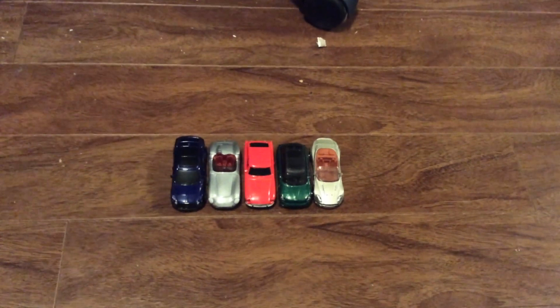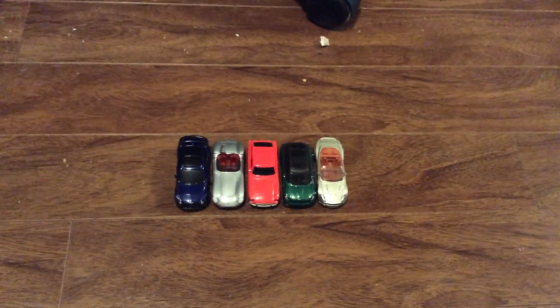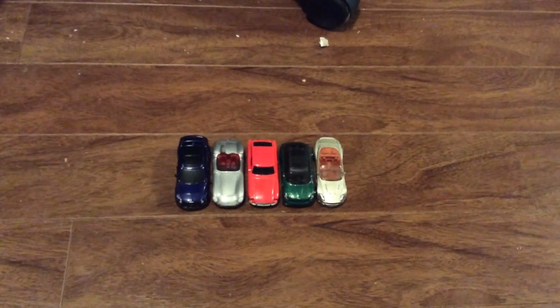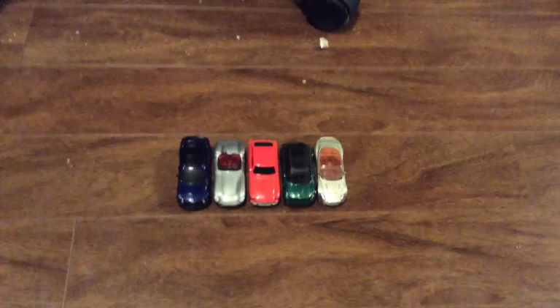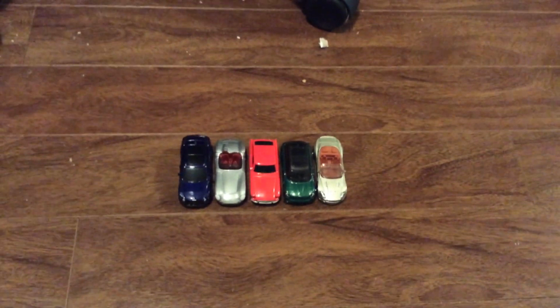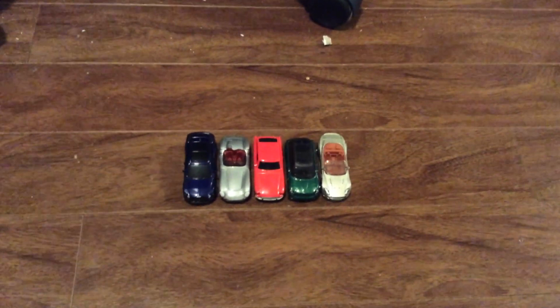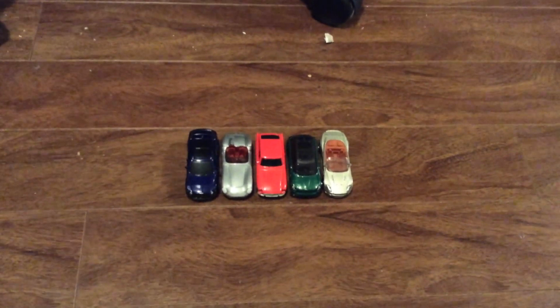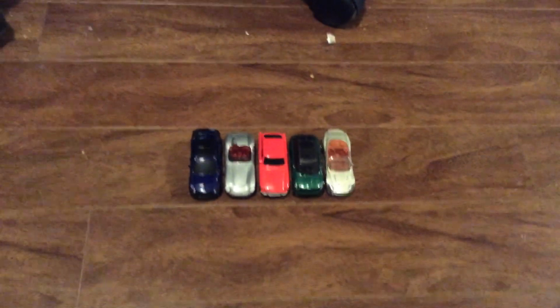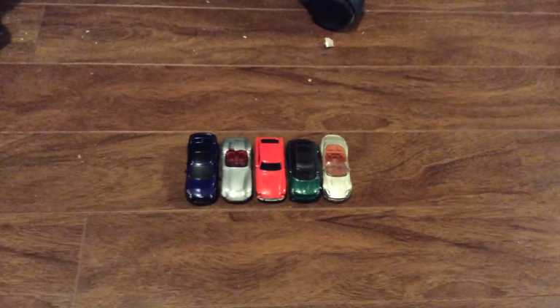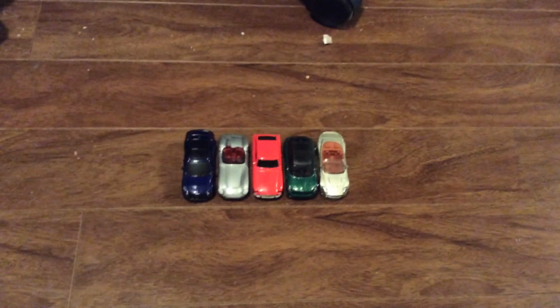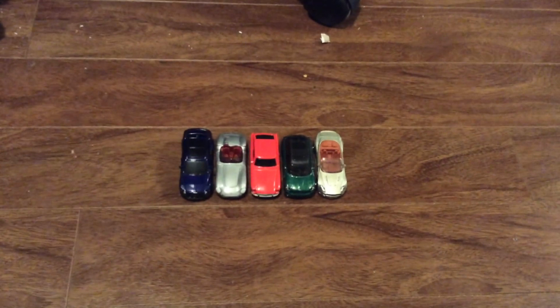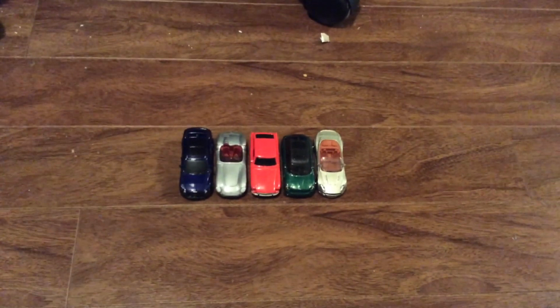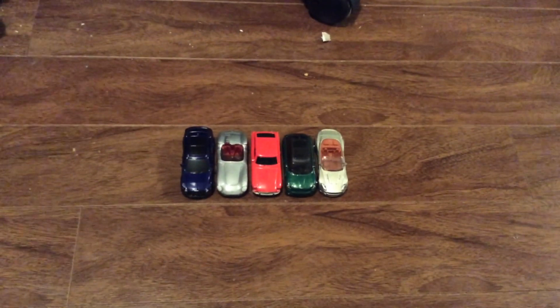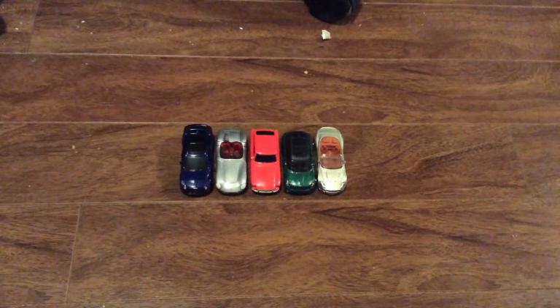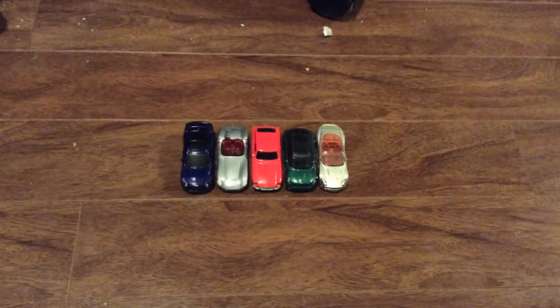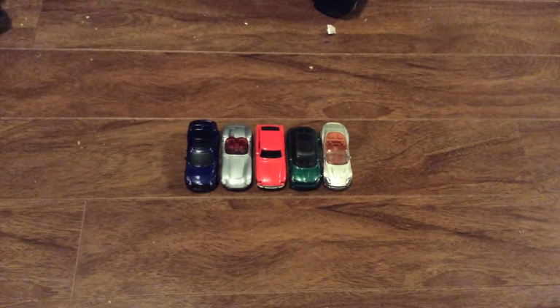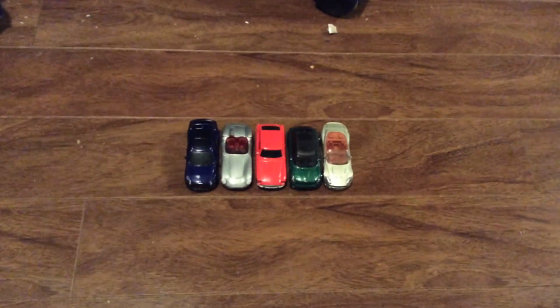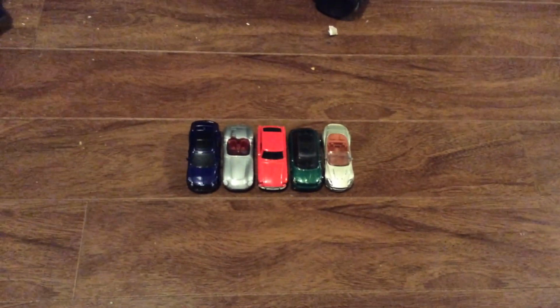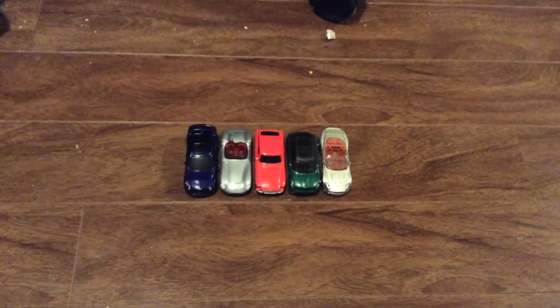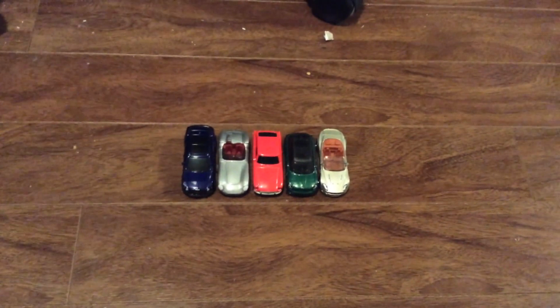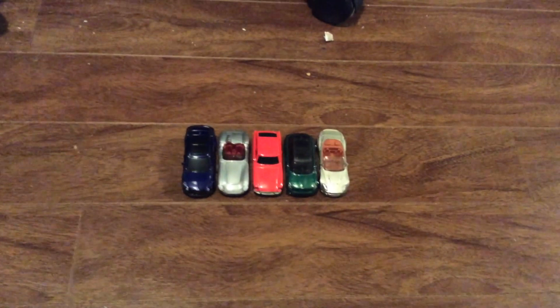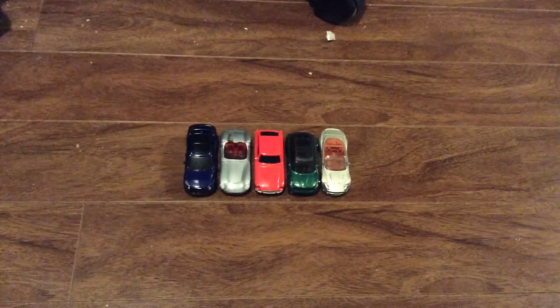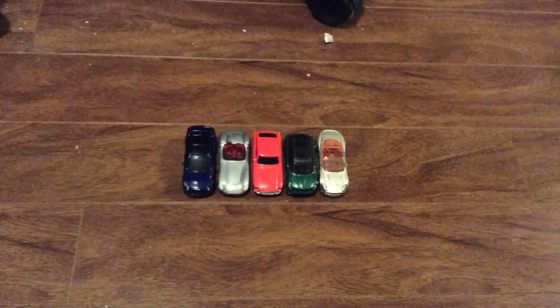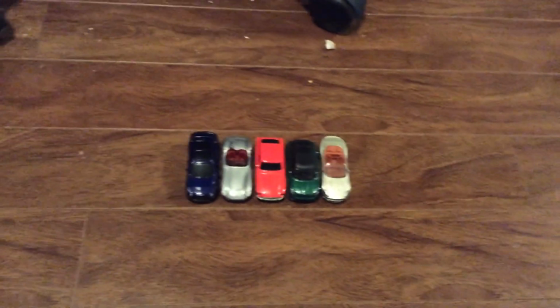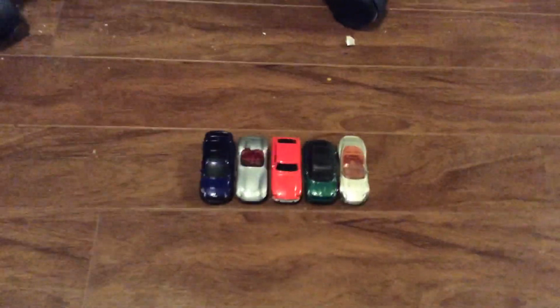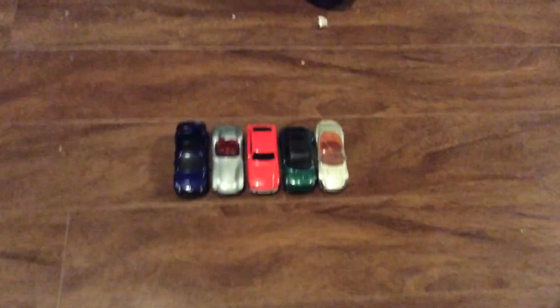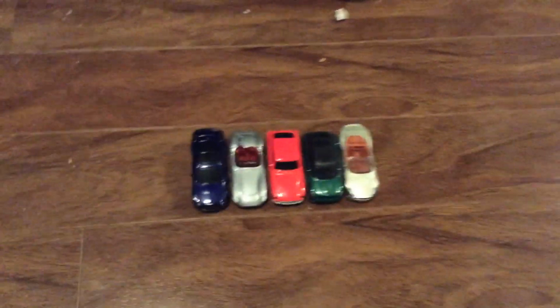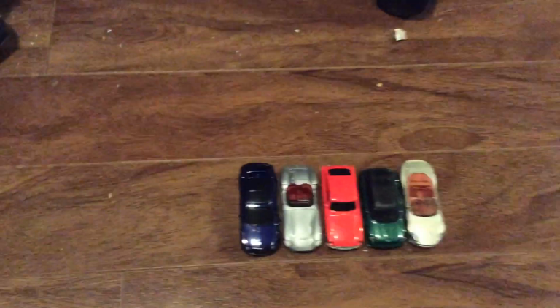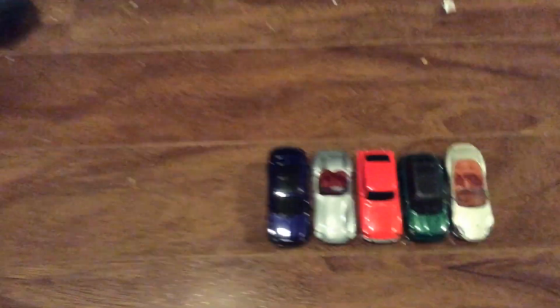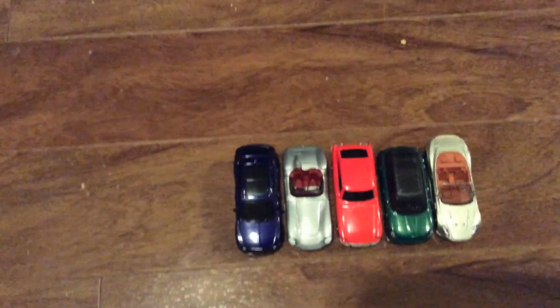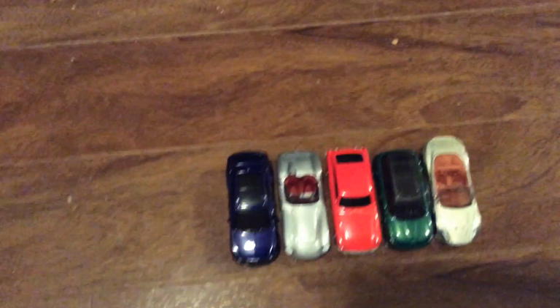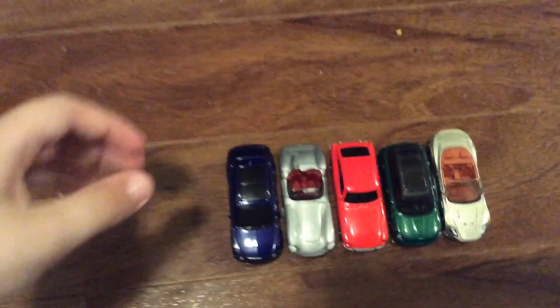Hey guys, it's Steve-O again, and today I've got another video for you. So in this video, I've got five Matchbox cars that I got for my birthday, and I'm probably going to release like five Hot Wheels car videos soon, or tomorrow. So, let's get started.